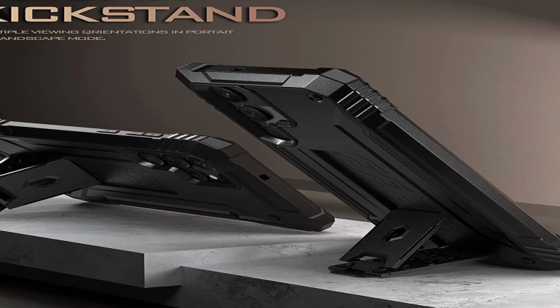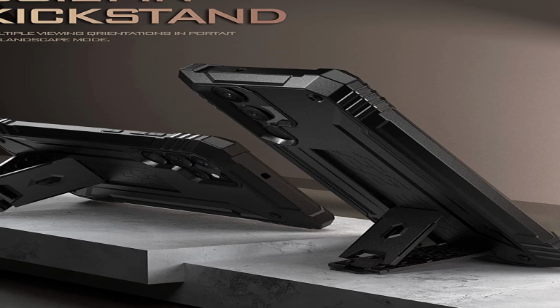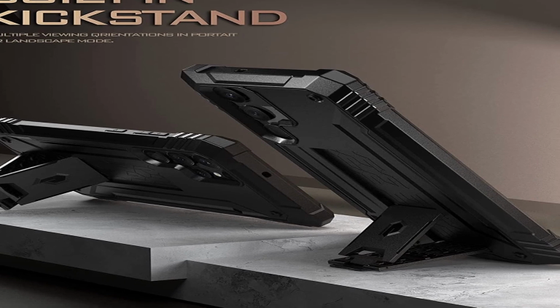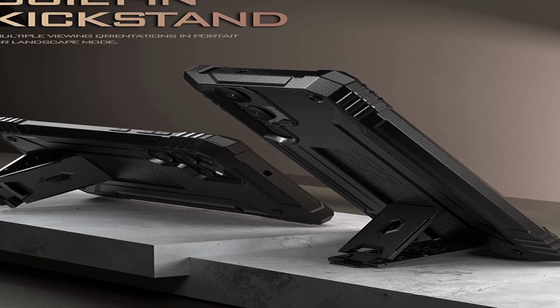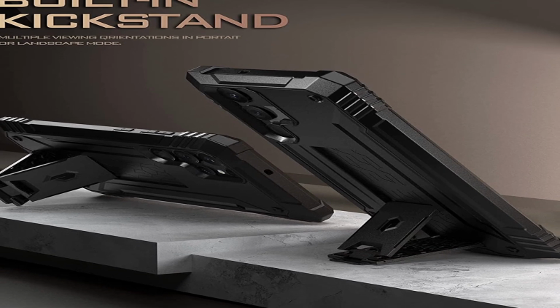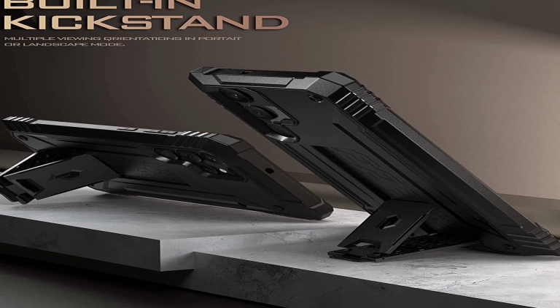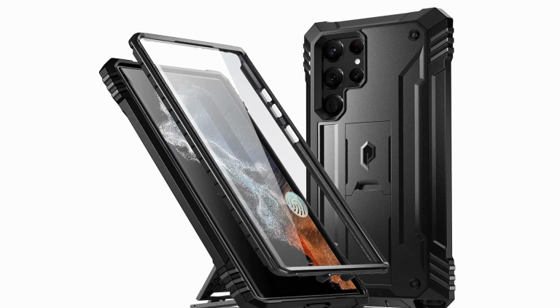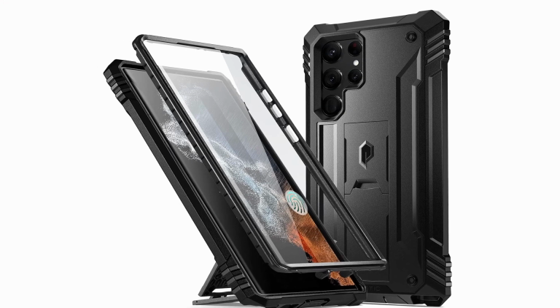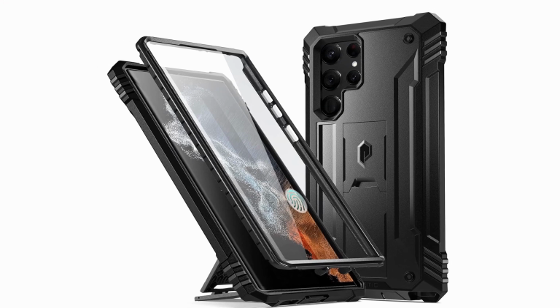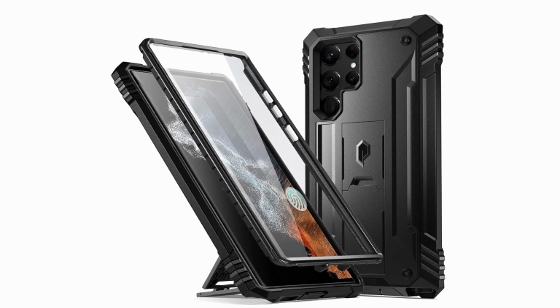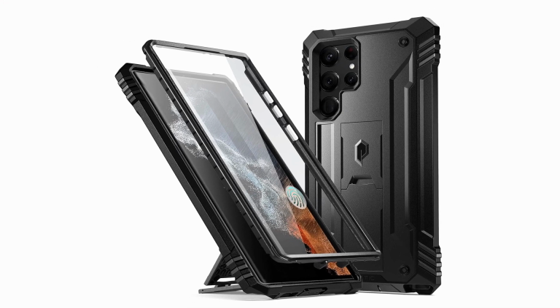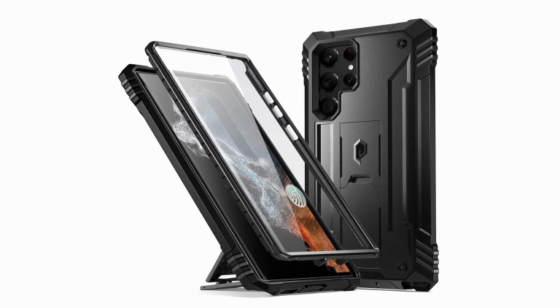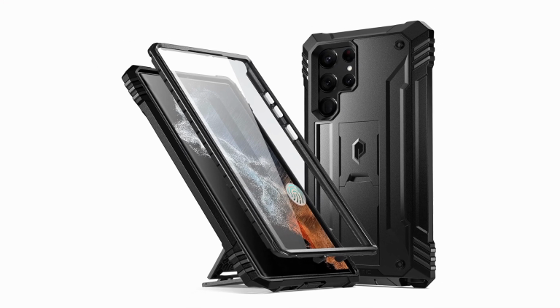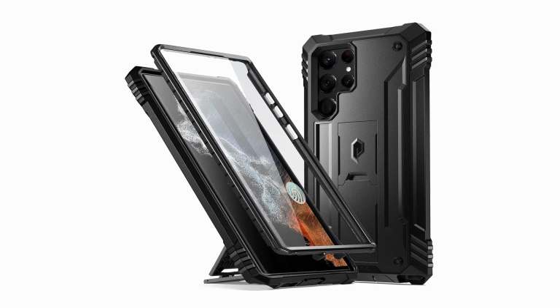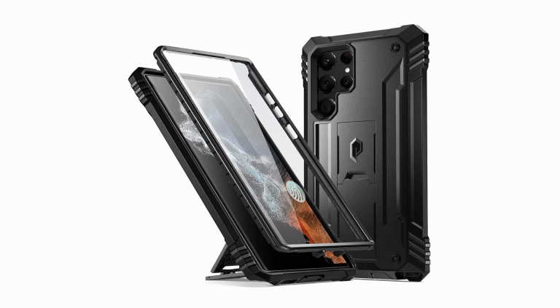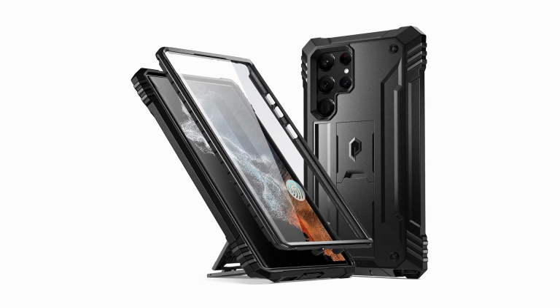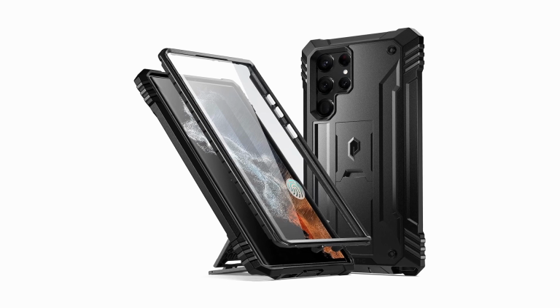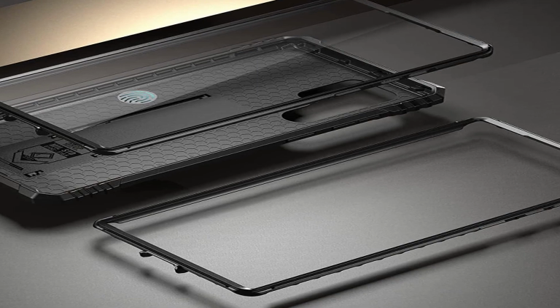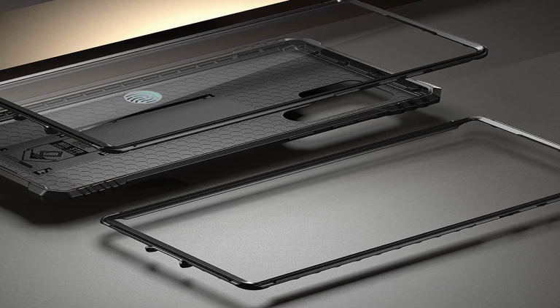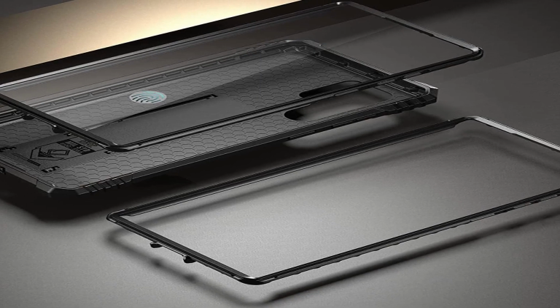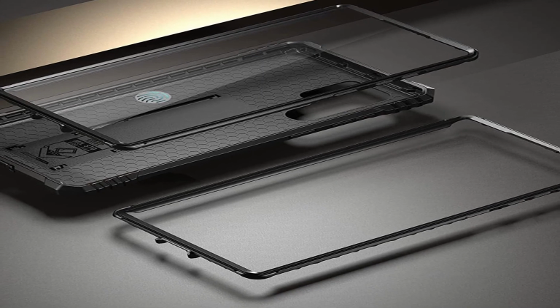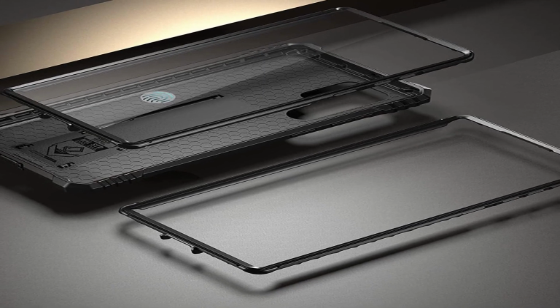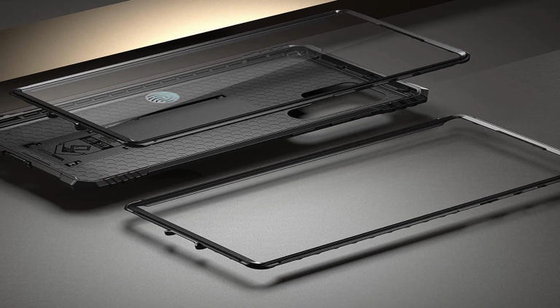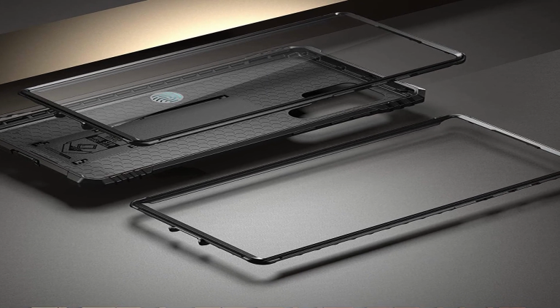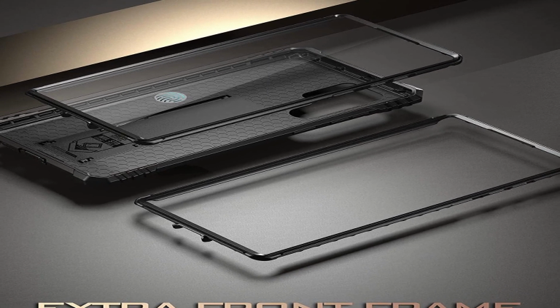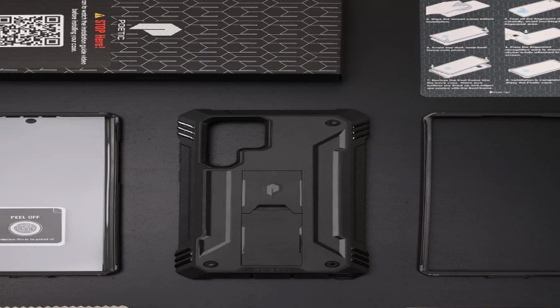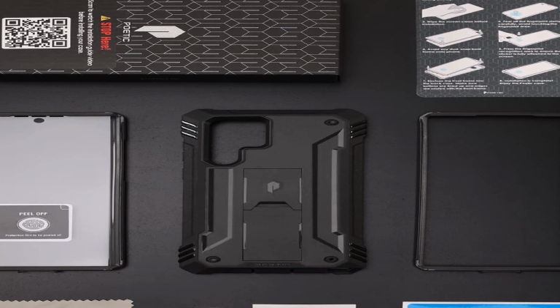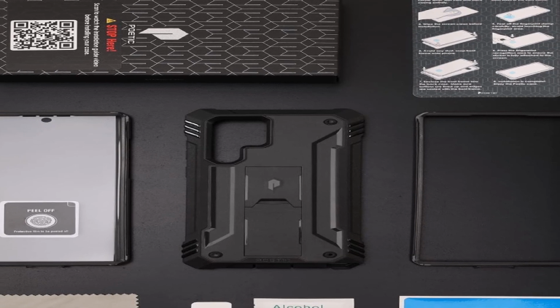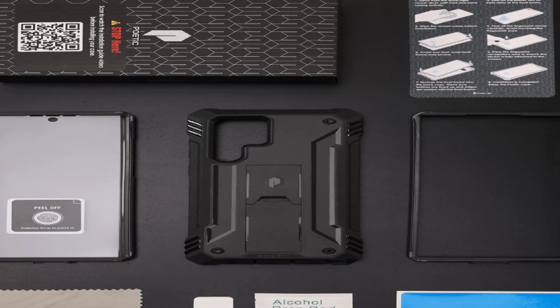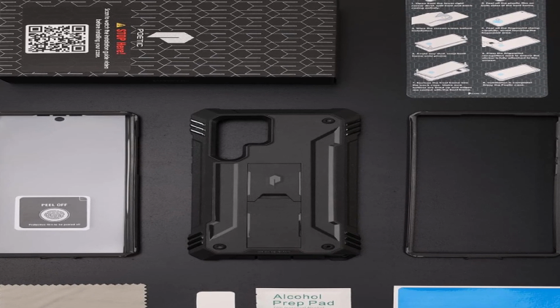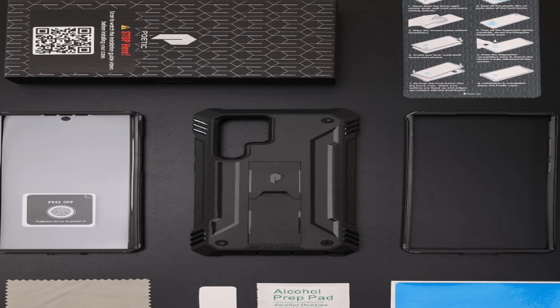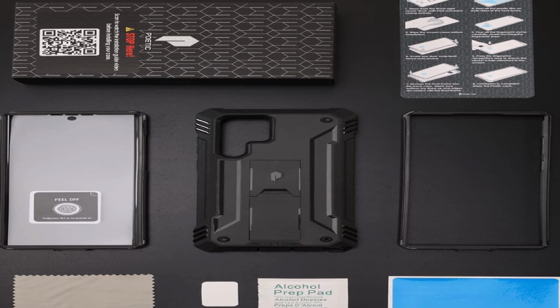Built-in kickstand — pull out the kickstand to use with your hands free. The front polycarbonate casing includes a built-in screen protector, which adds a layer of protection without affecting screen responsiveness.